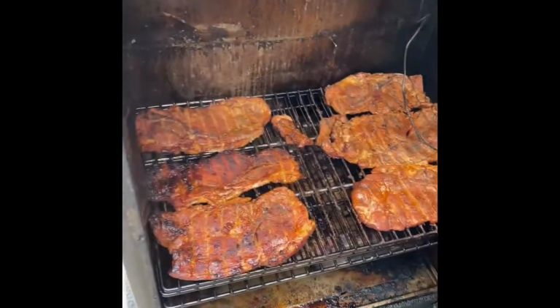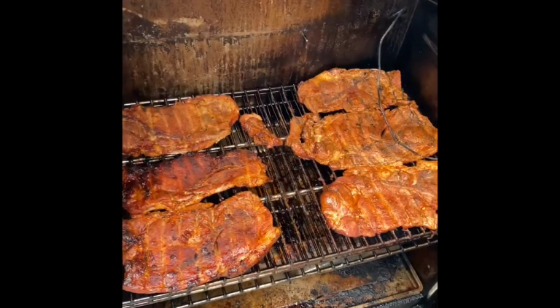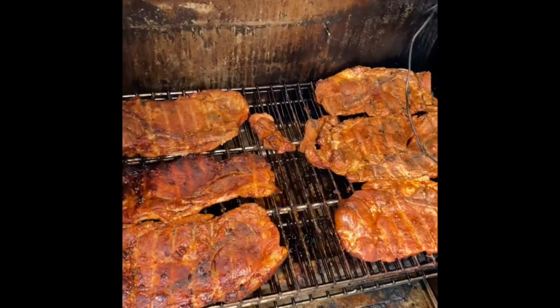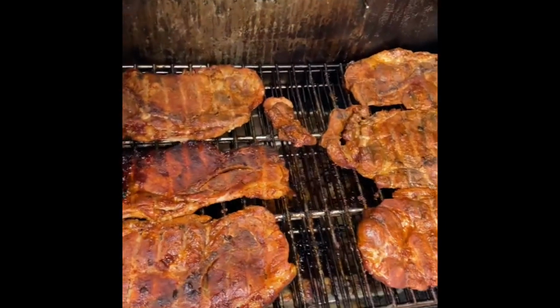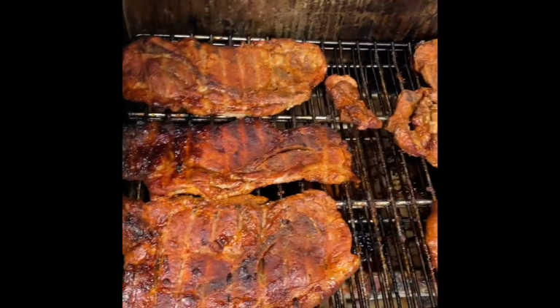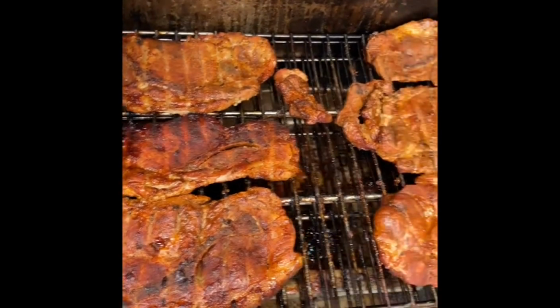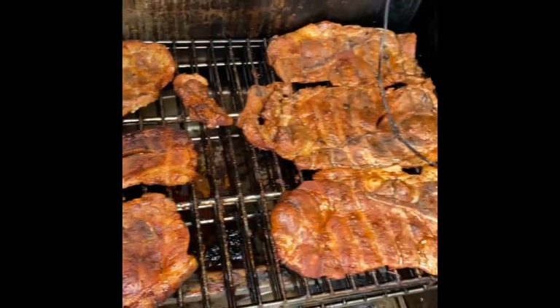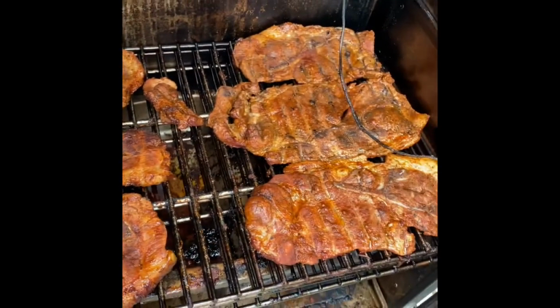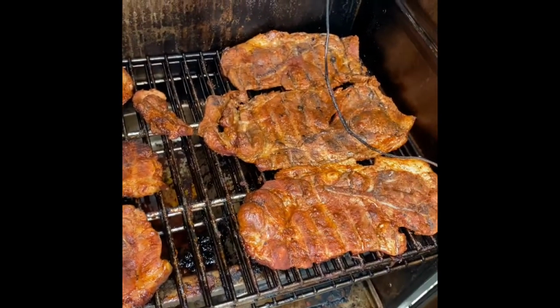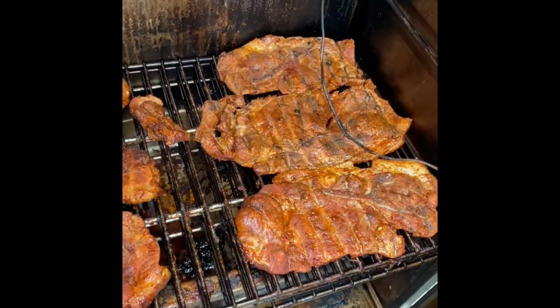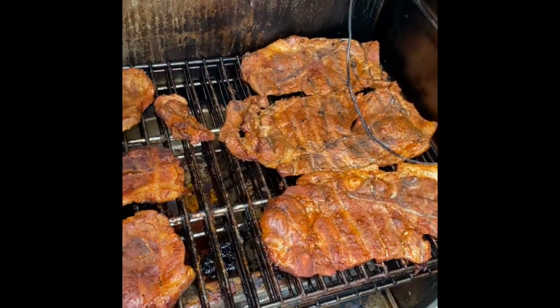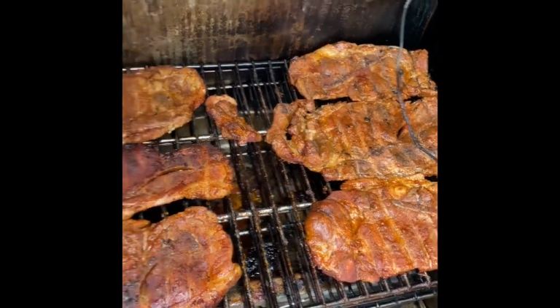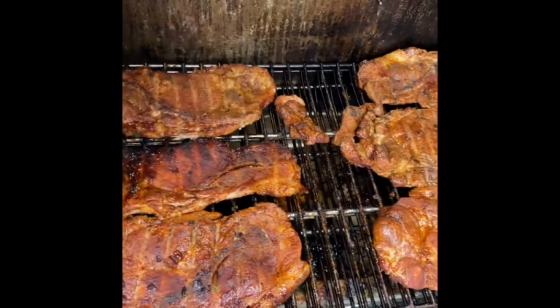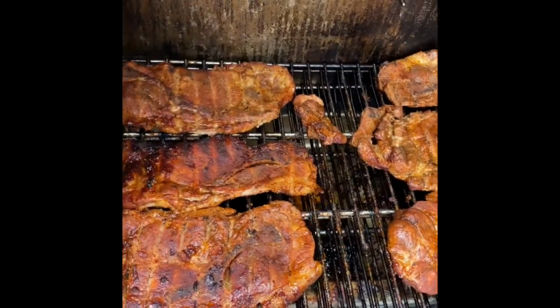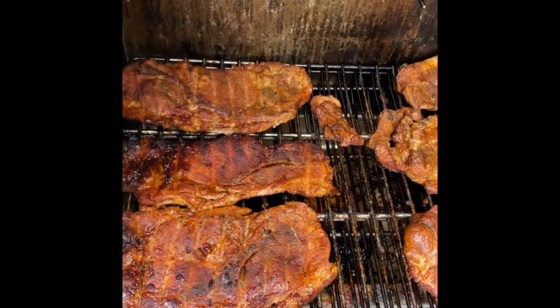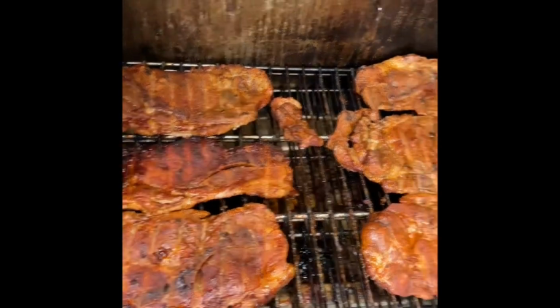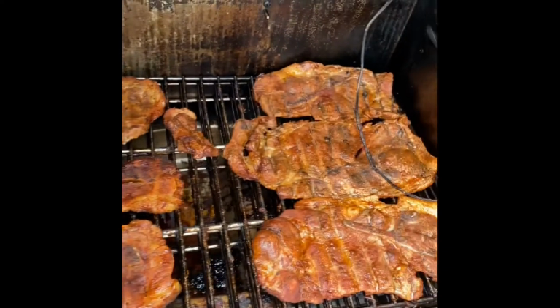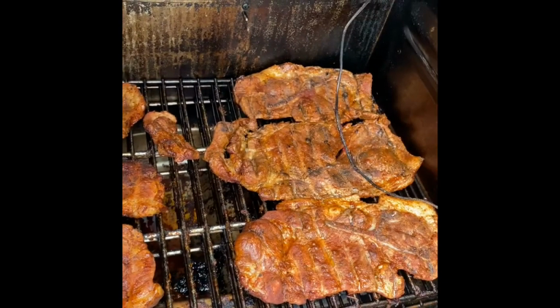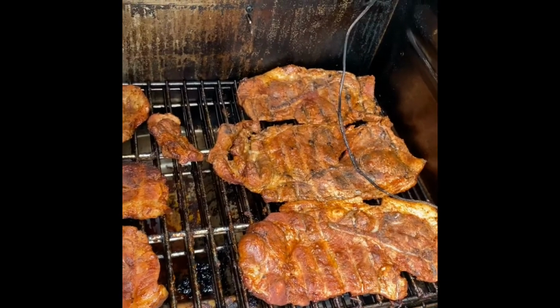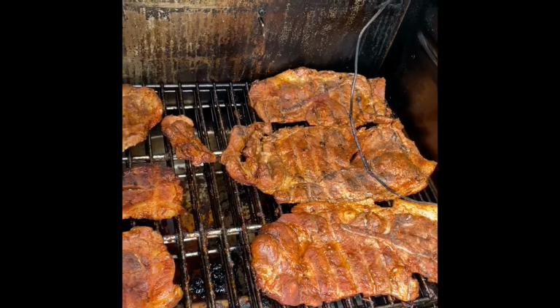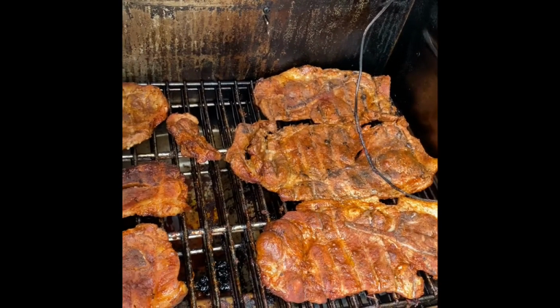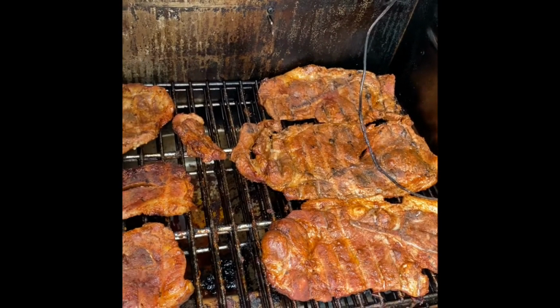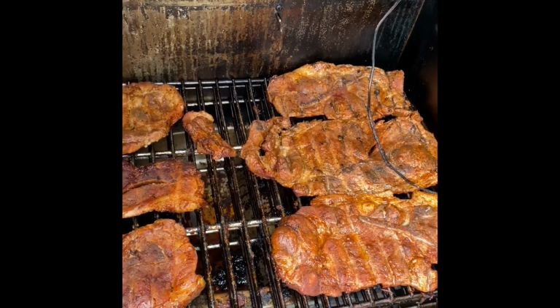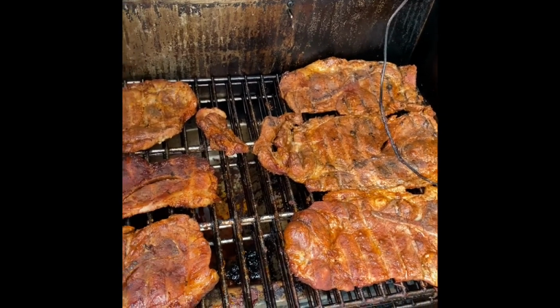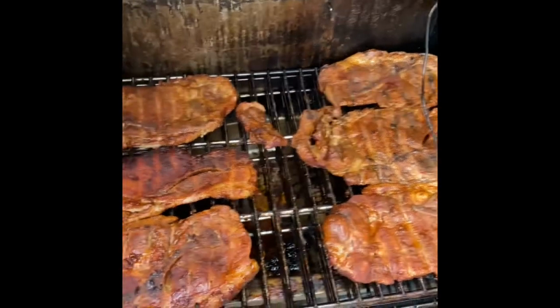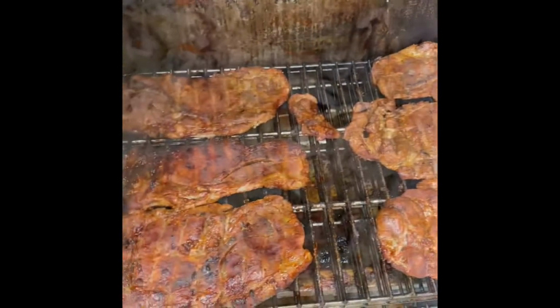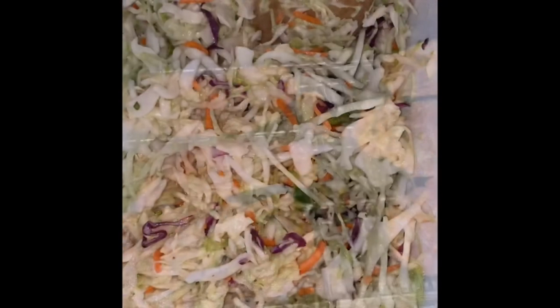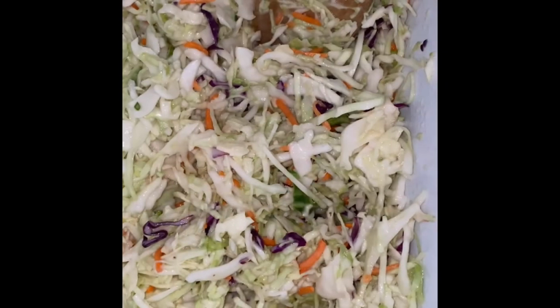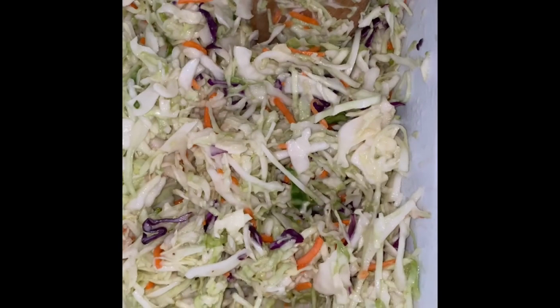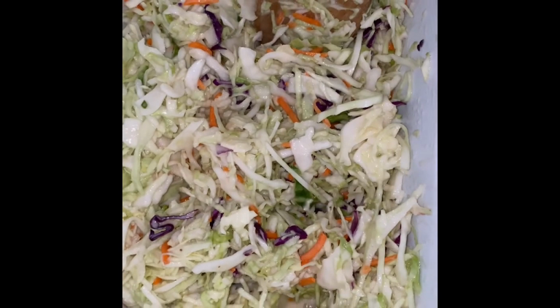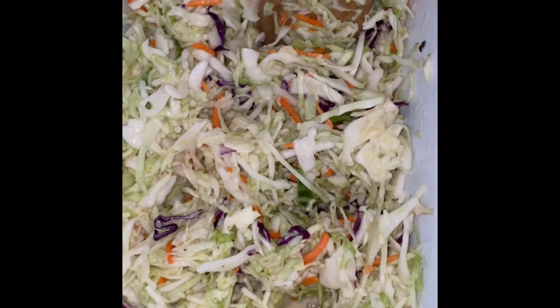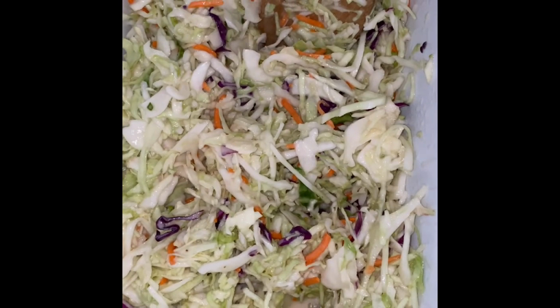So 30 minutes after cooking, that's what they look like. I'd like to add a little barbecue sauce to mine, but I want to show you what they look like before I put sauce on there. I'm going to give it another 30 minutes, and I'll leave you some pictures here at the end. Nothing goes better with it than some of this homemade slaw.